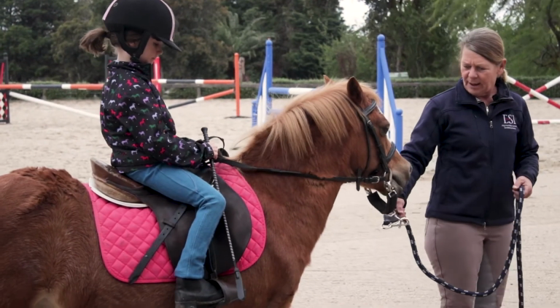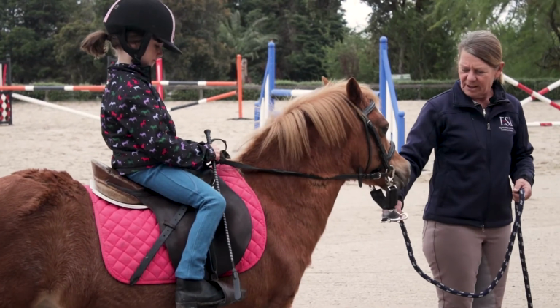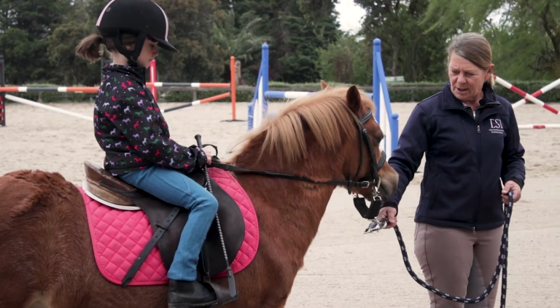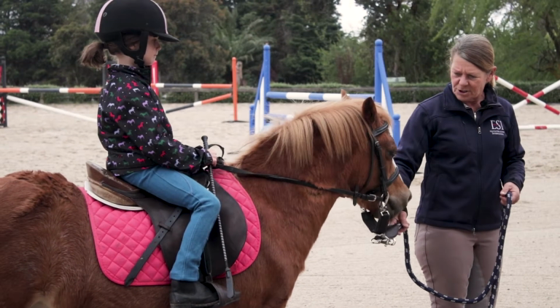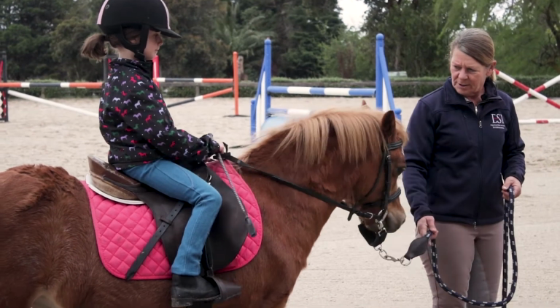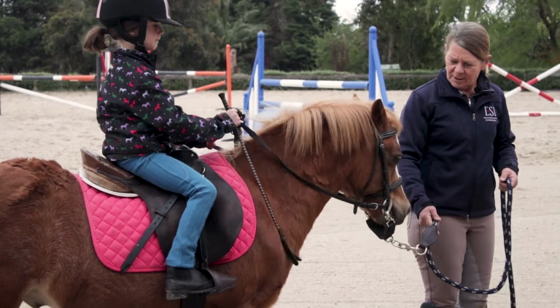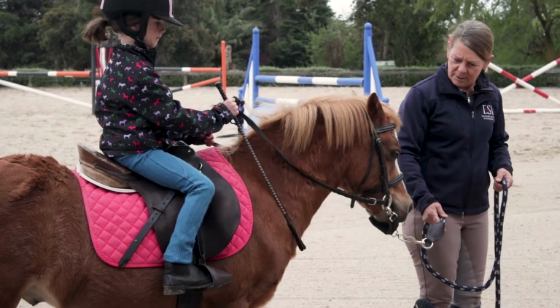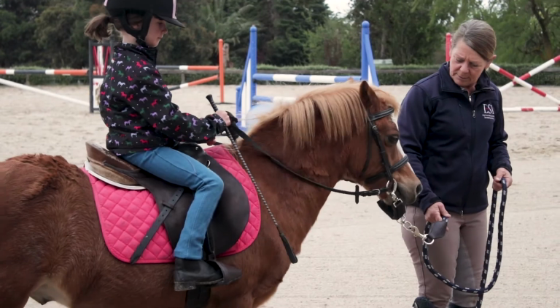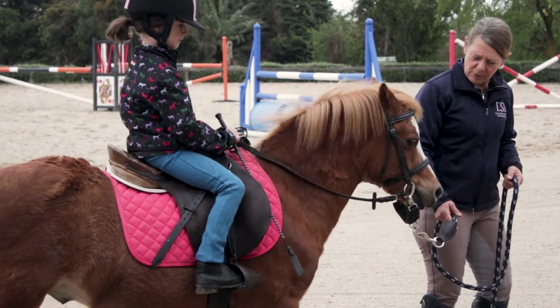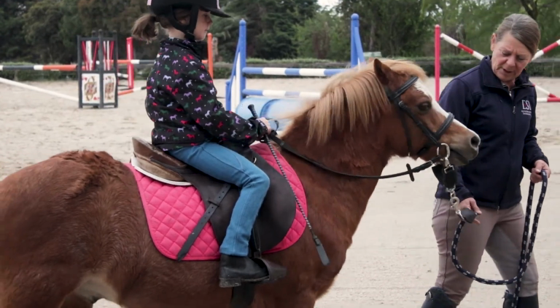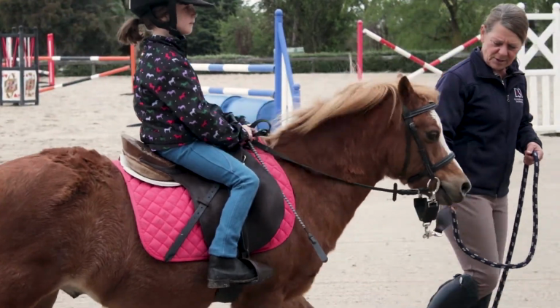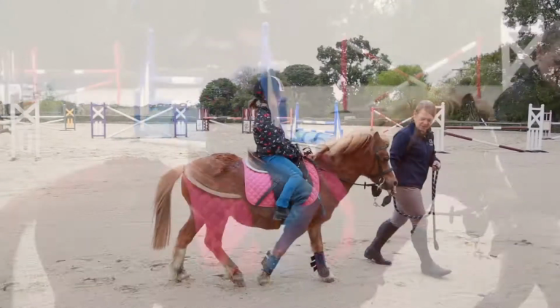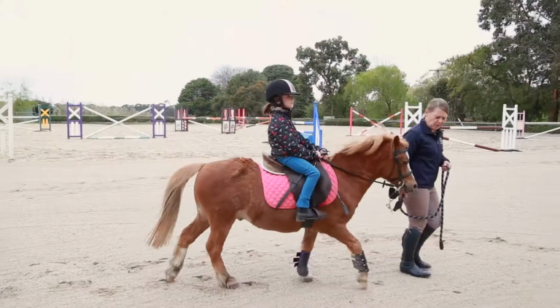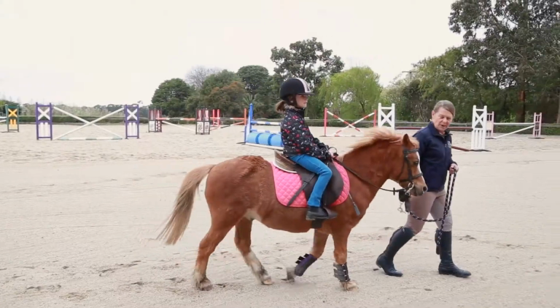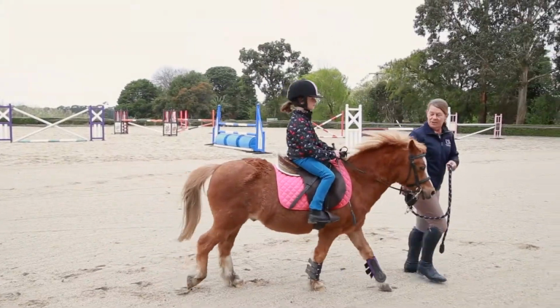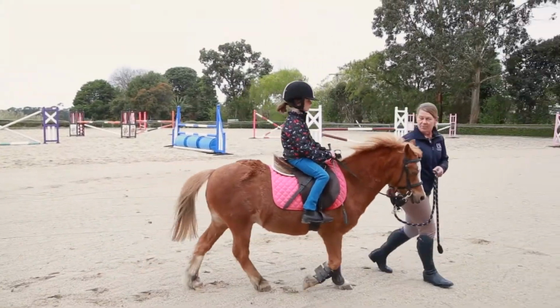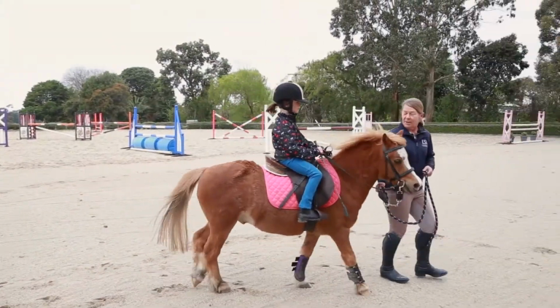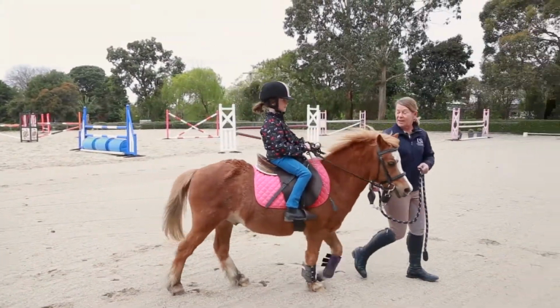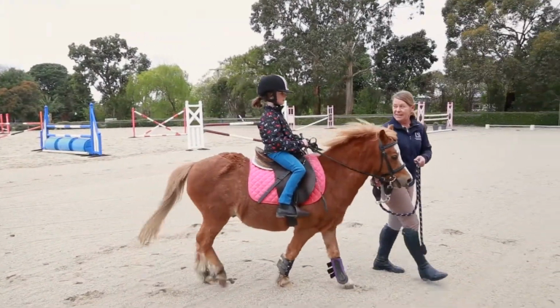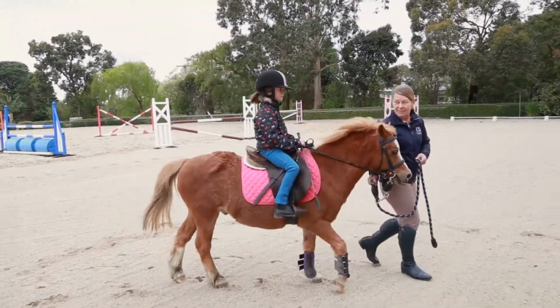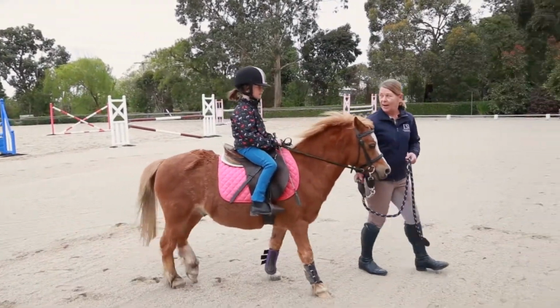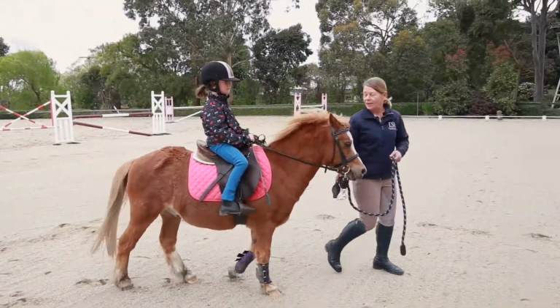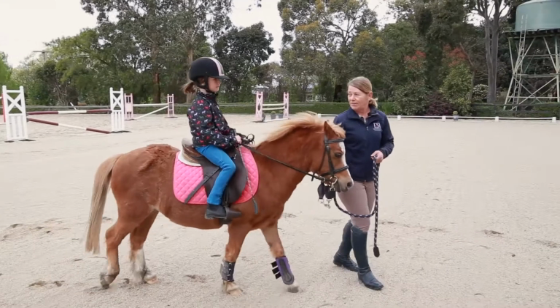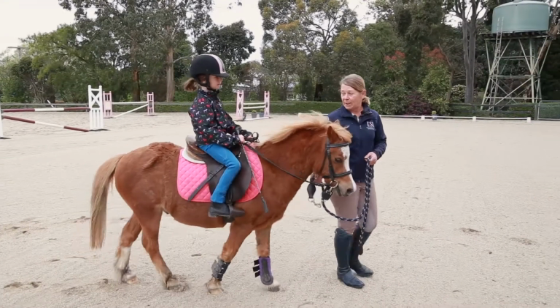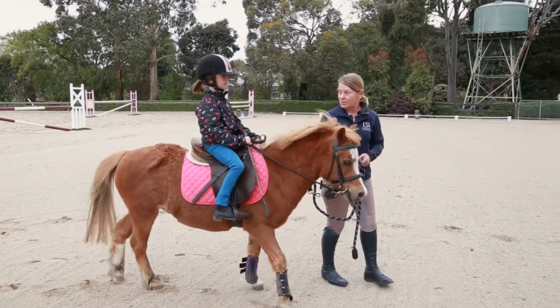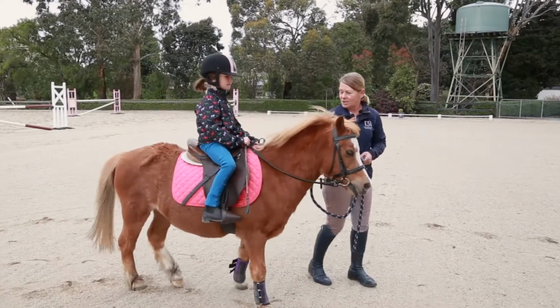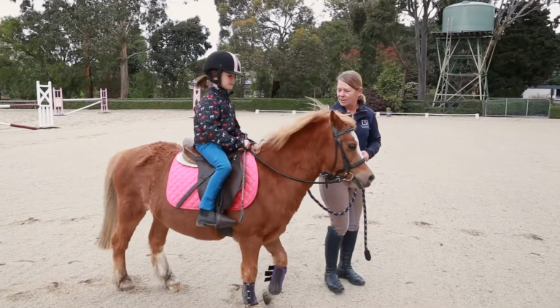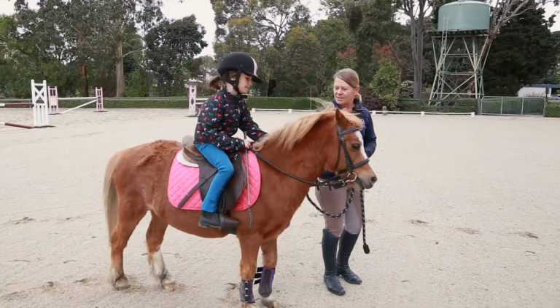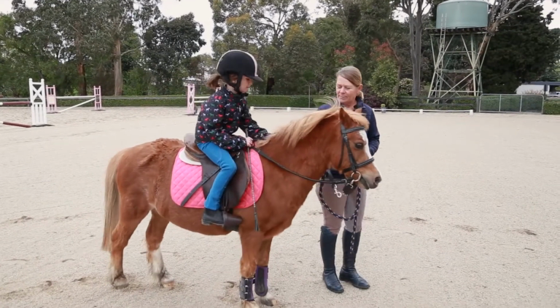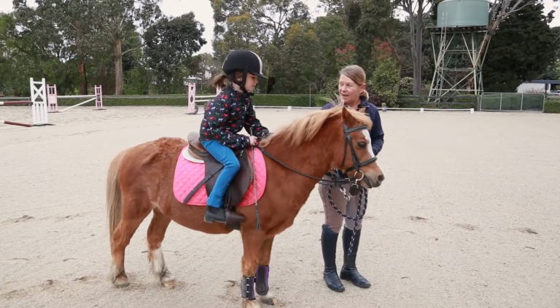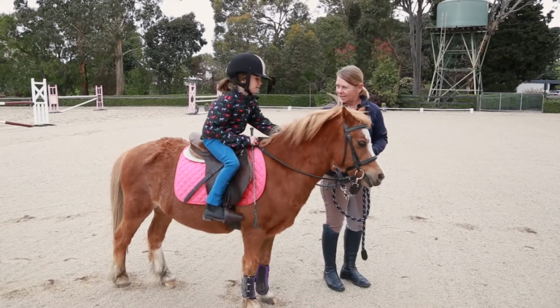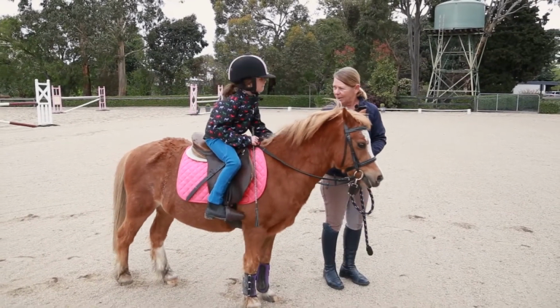And now touch, touch. As soon as he moves, you stop tapping to tell him he's clever. And you can give him a little scratch to tell him he's marvellous as well.